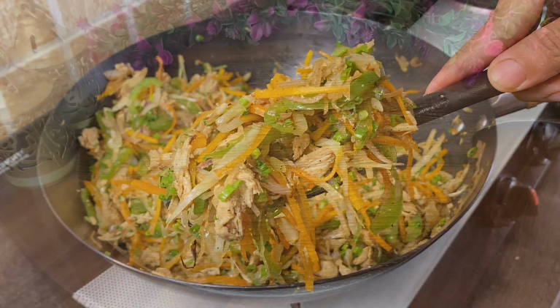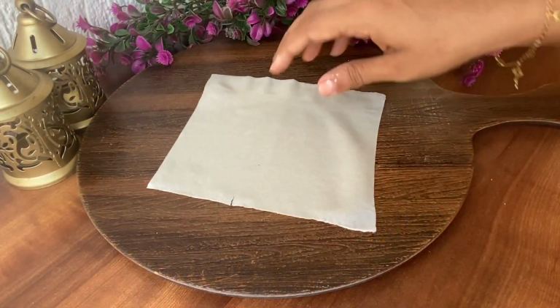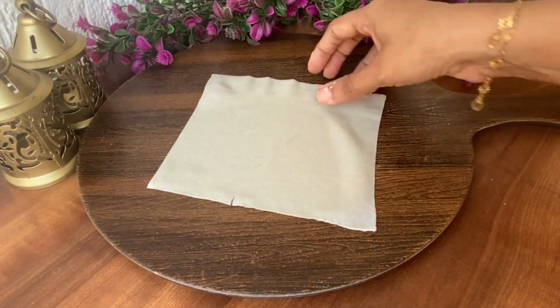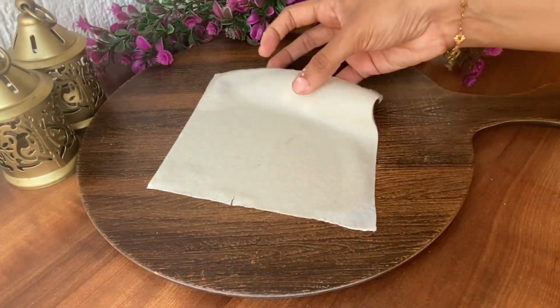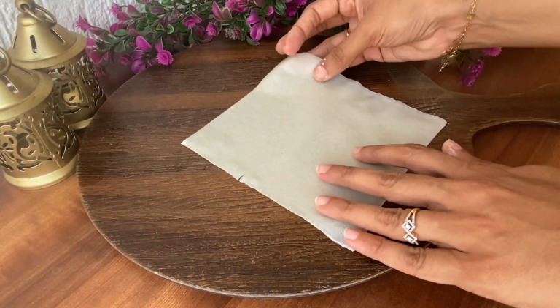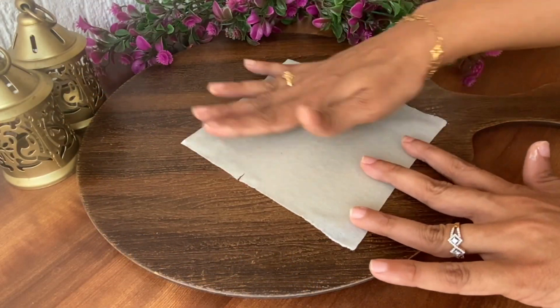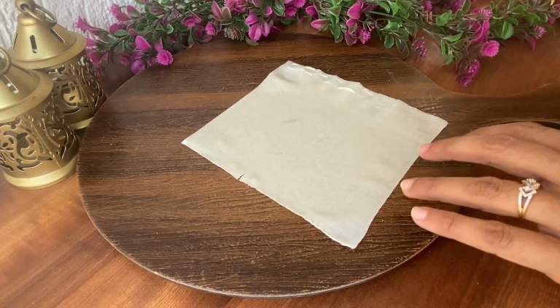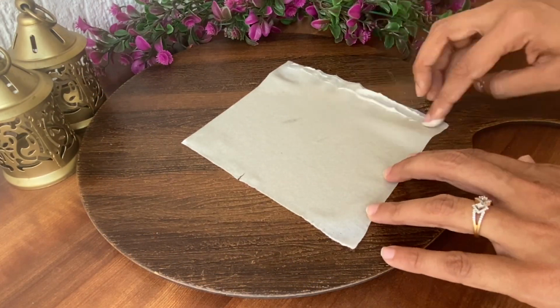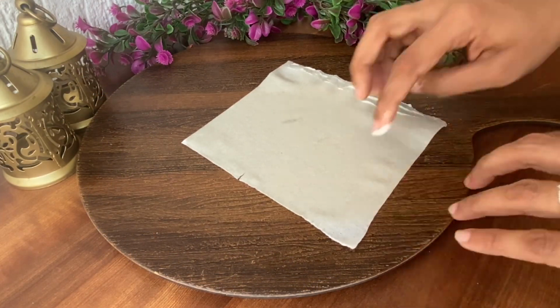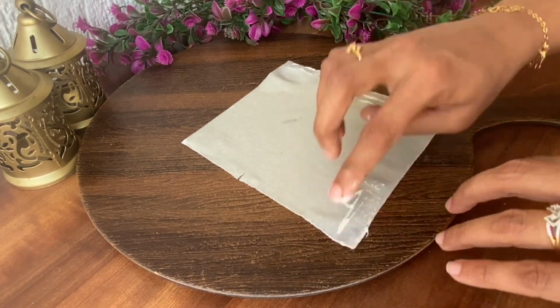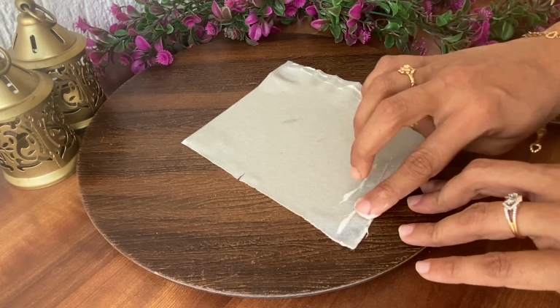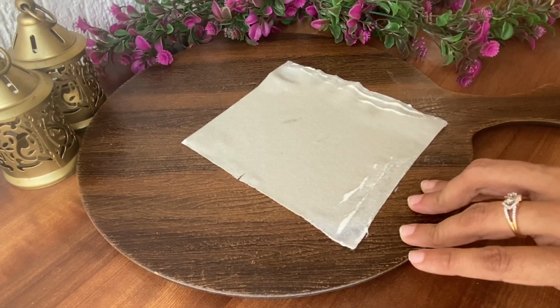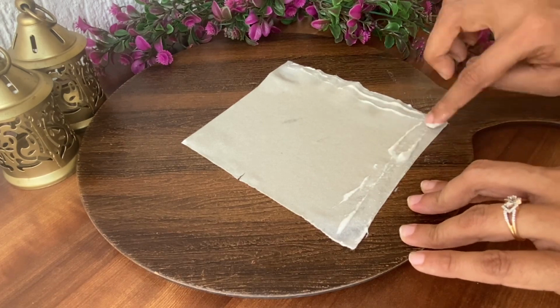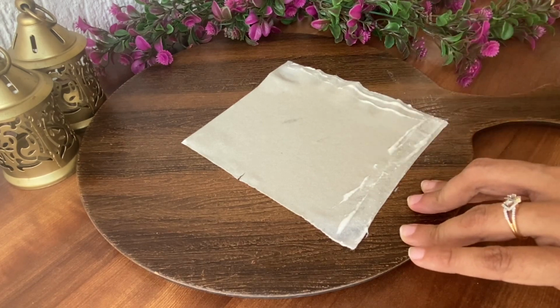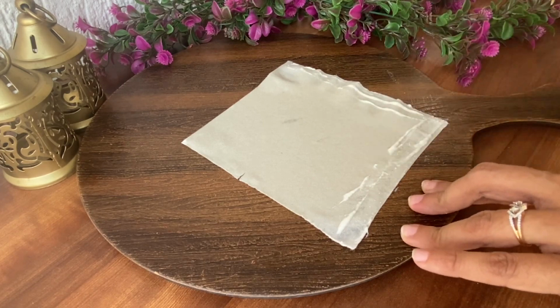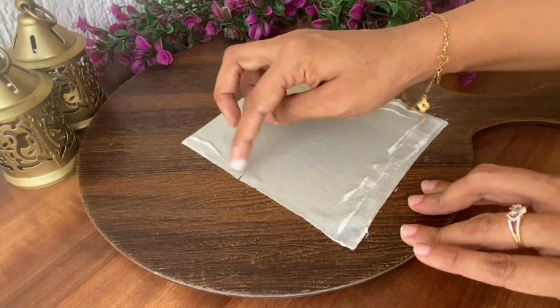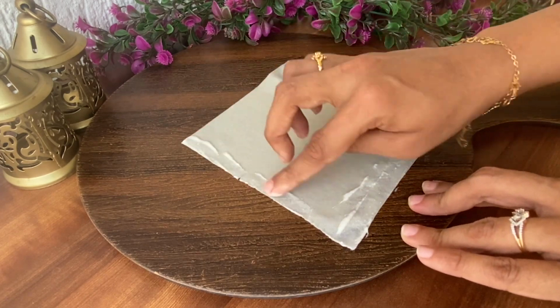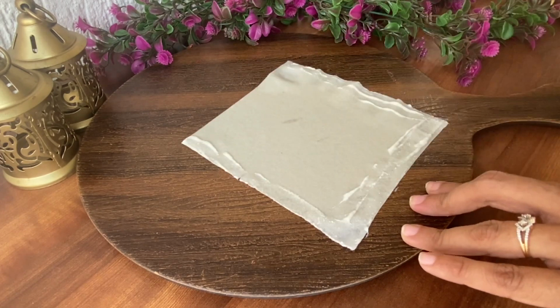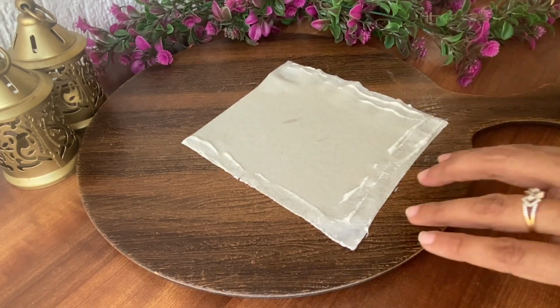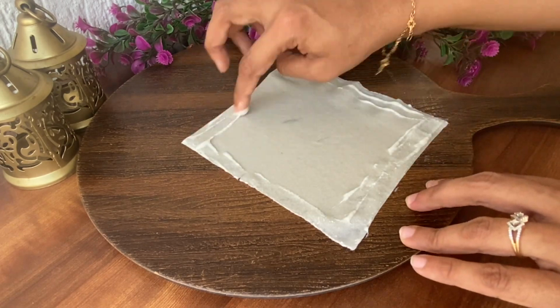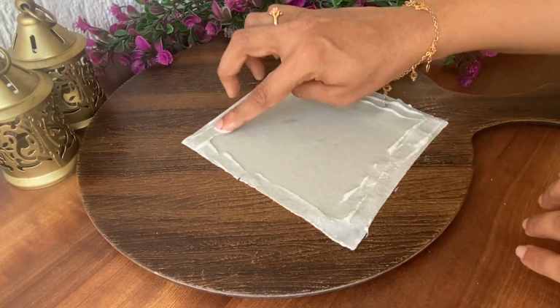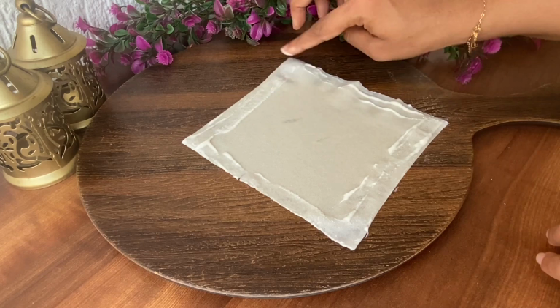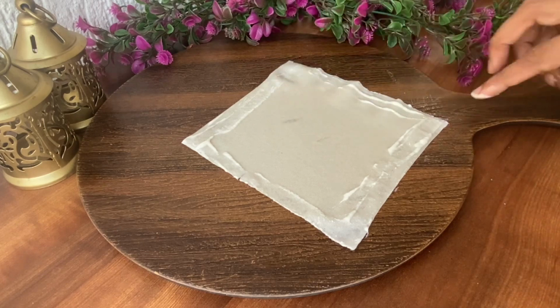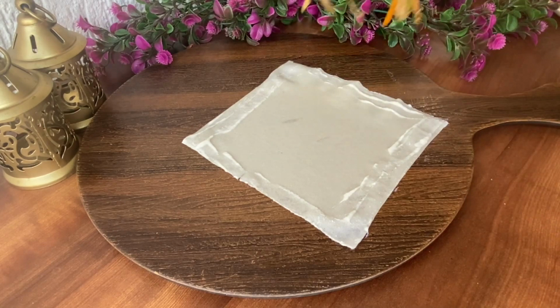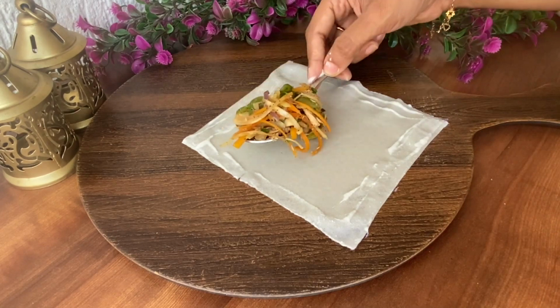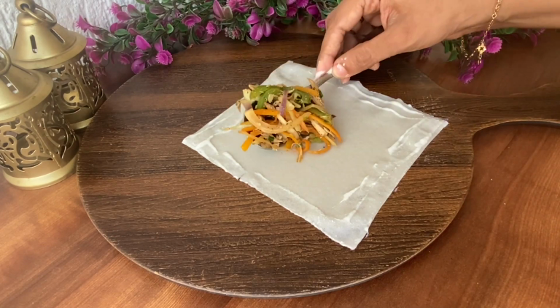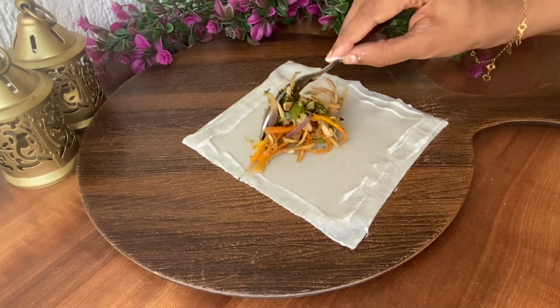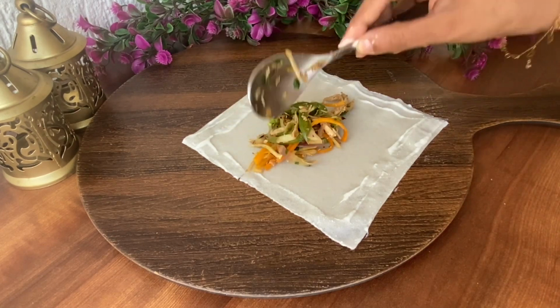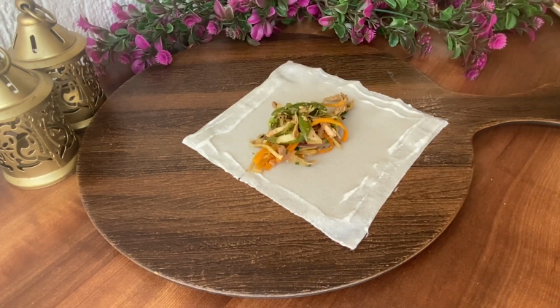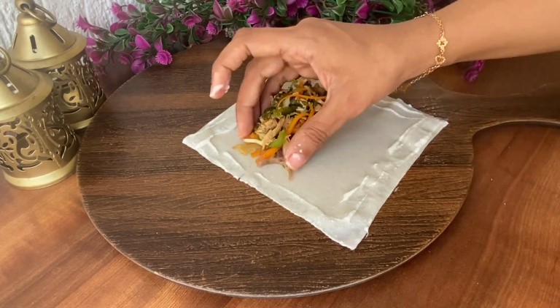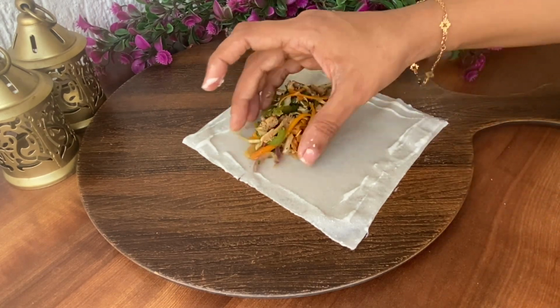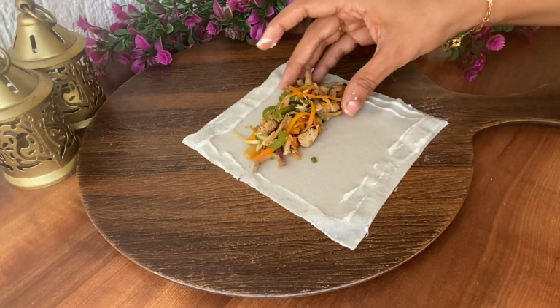Now let's wrap these spring rolls. In a small bowl, add 1 tablespoon all-purpose flour and 3 tablespoons water, whisk together and set aside. Lay out the spring roll sheet and apply the all-purpose flour paste on all four sides, then add 1 tablespoon of chicken filling.